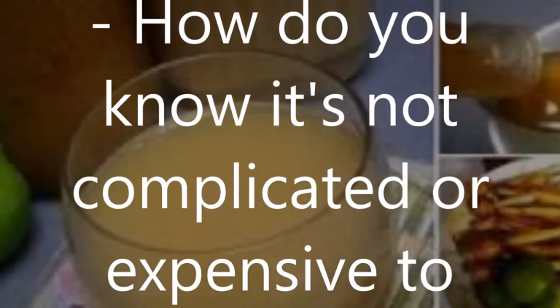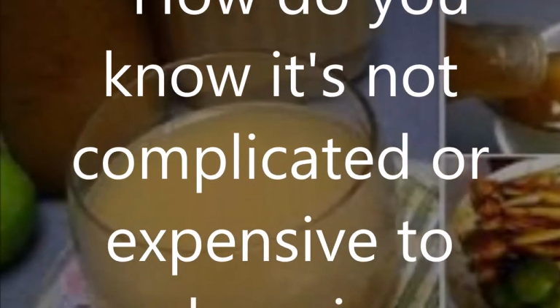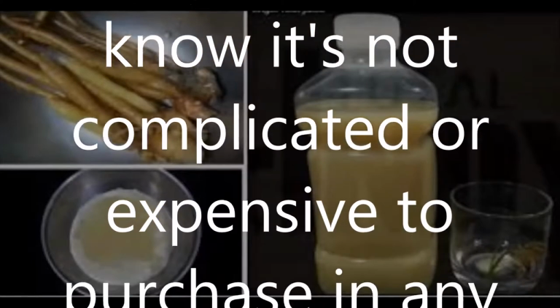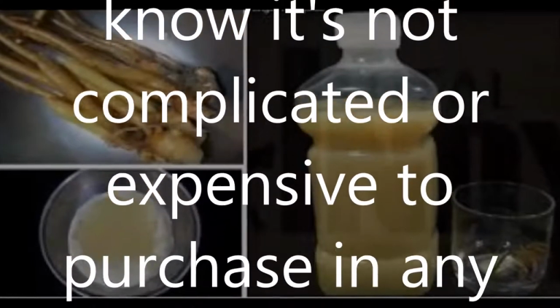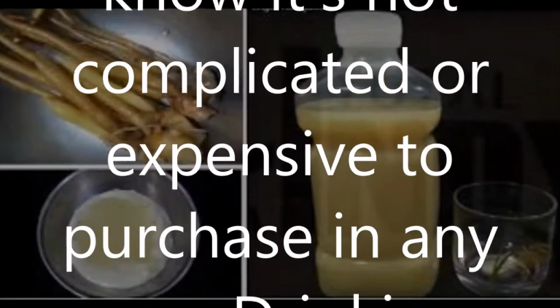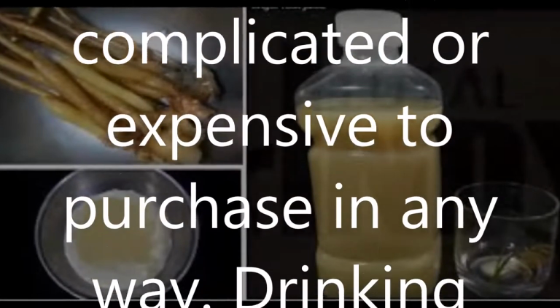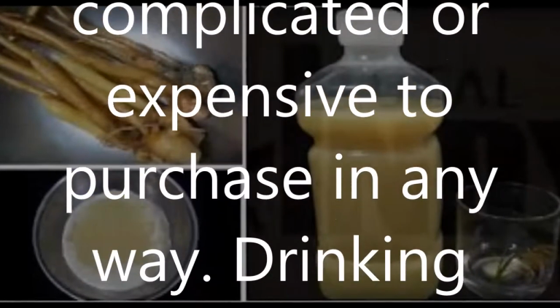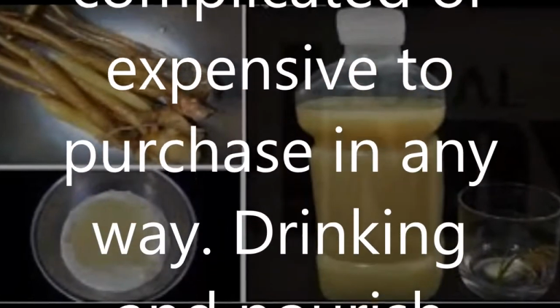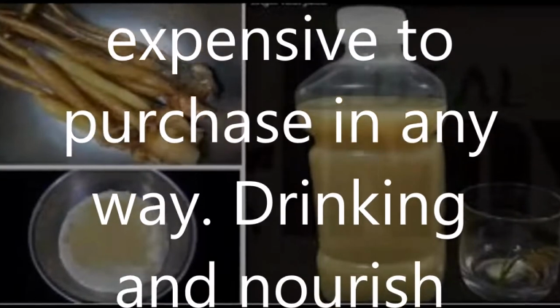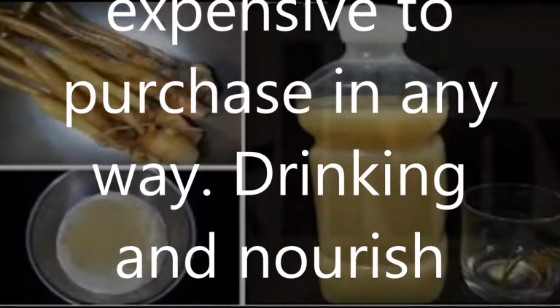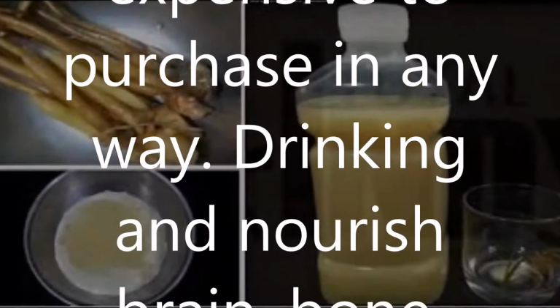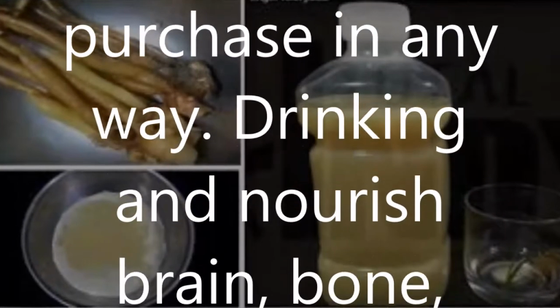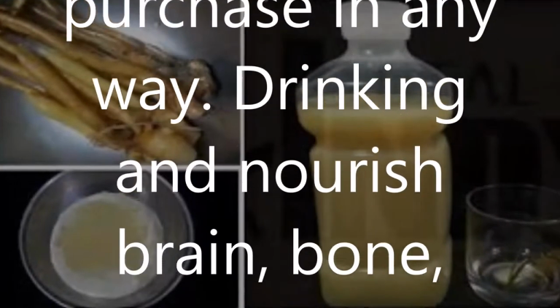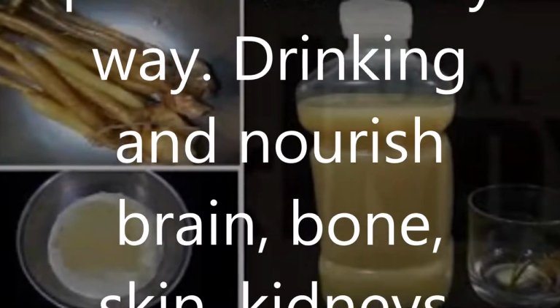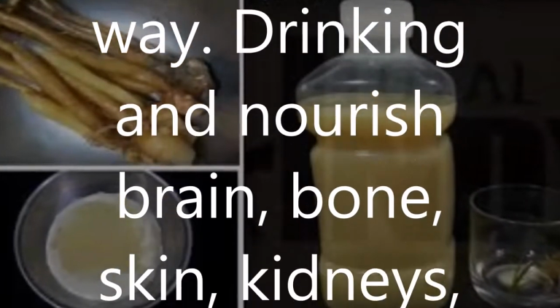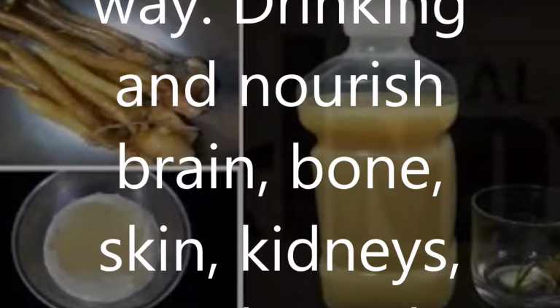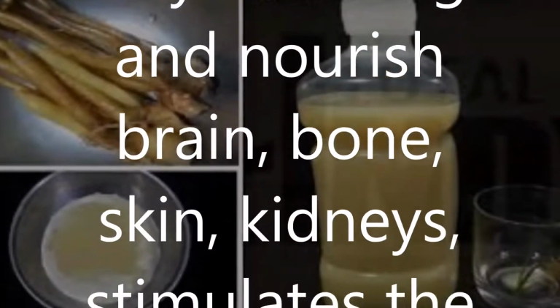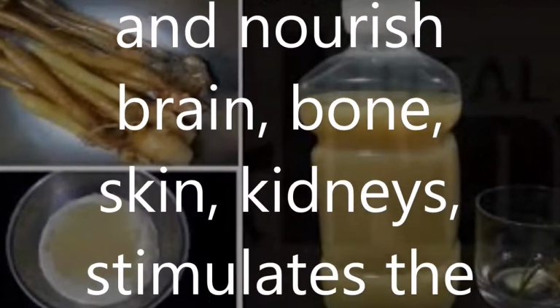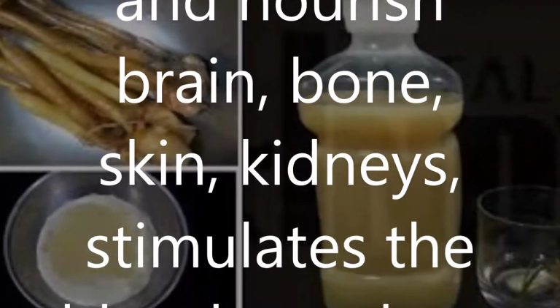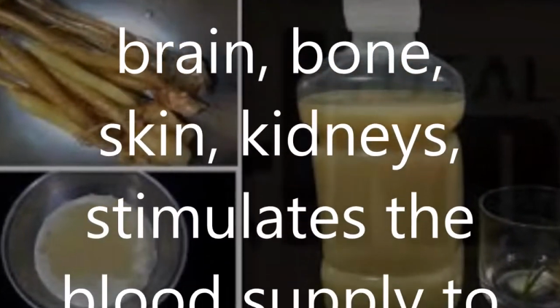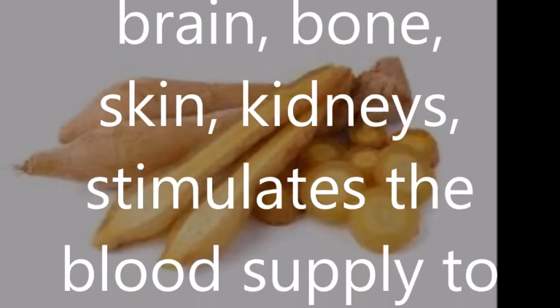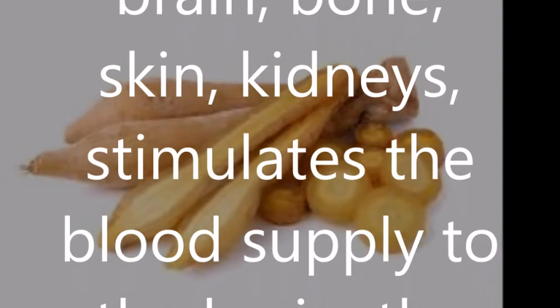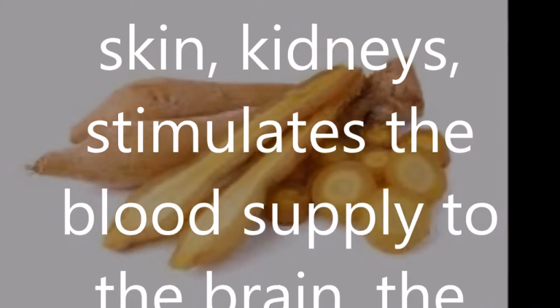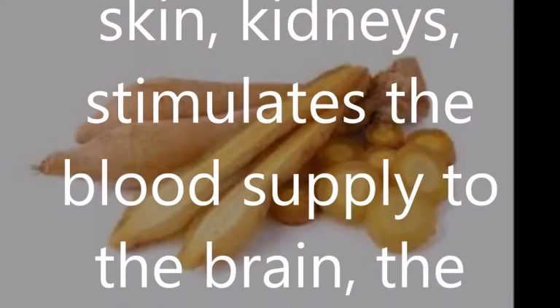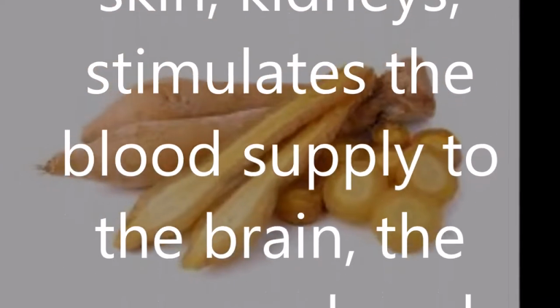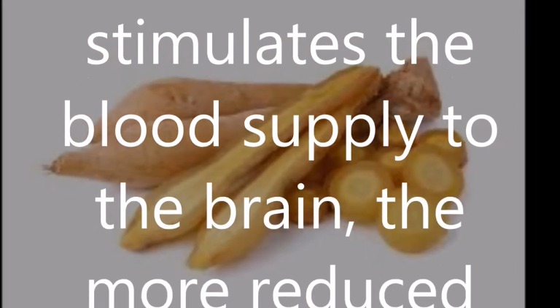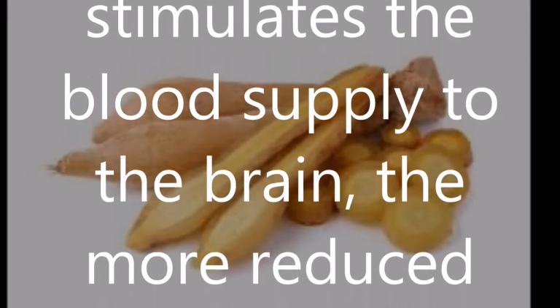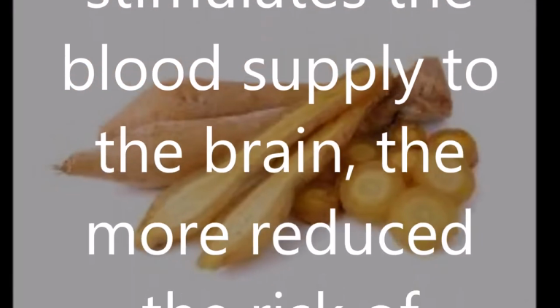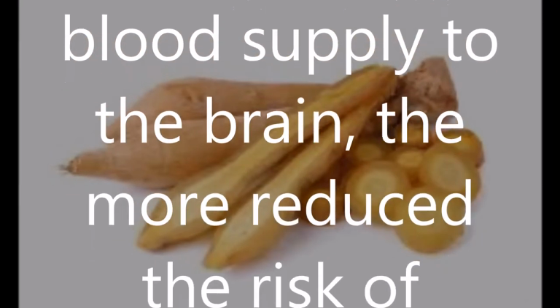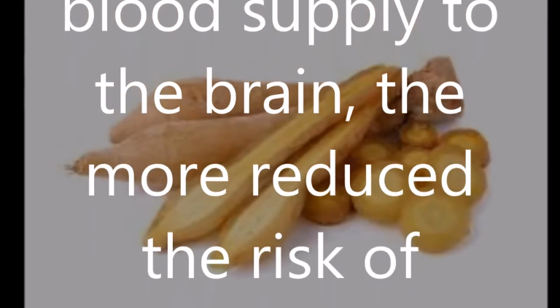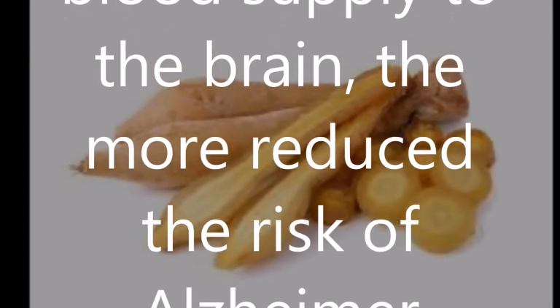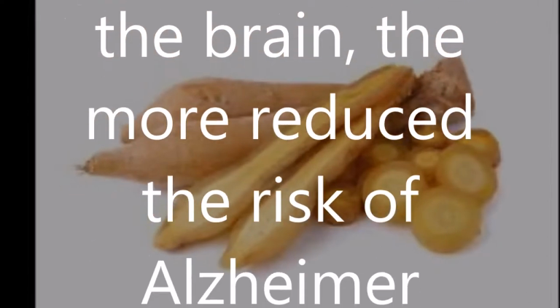Drinking it nourishes the brain, bone, skin, and kidneys, and stimulates the blood supply to the brain. This reduces the risk of Alzheimer's disease, insomnia, hair loss, and going grey with age.